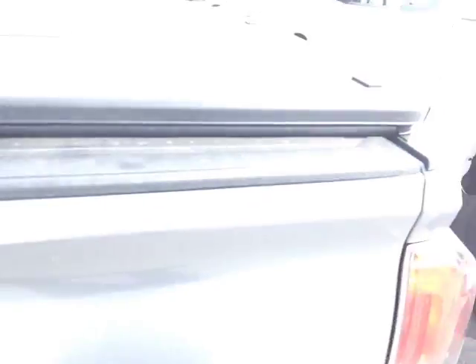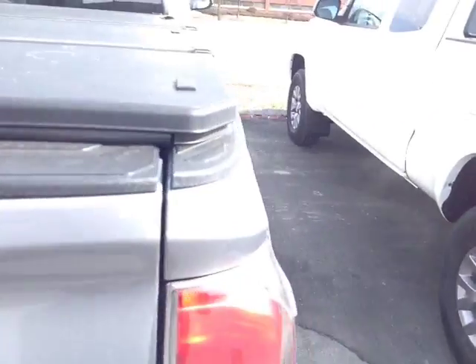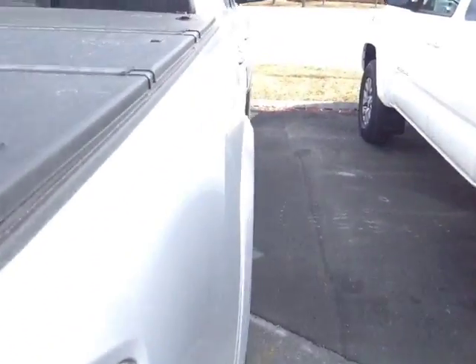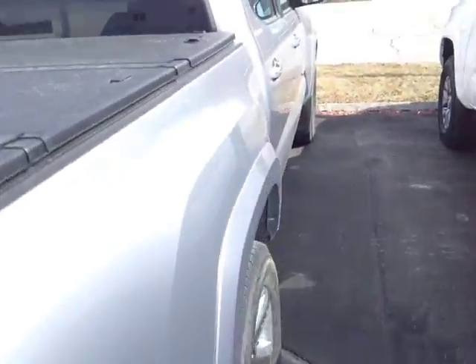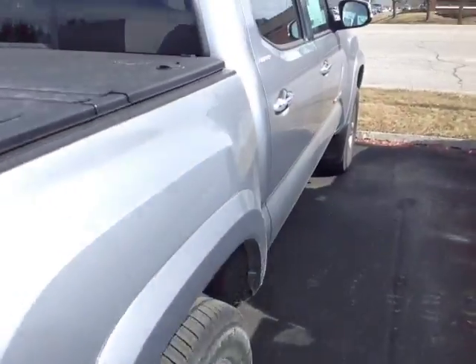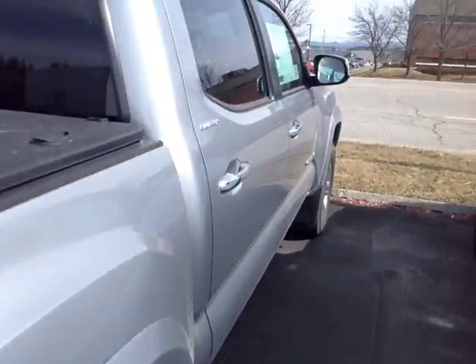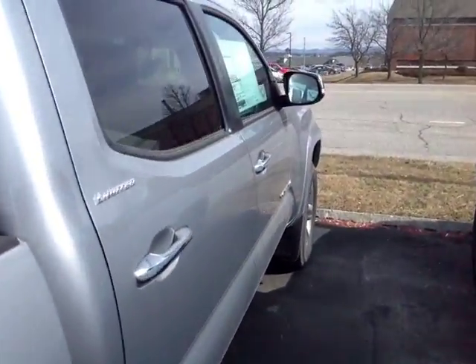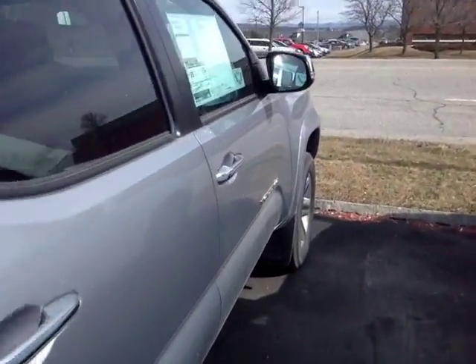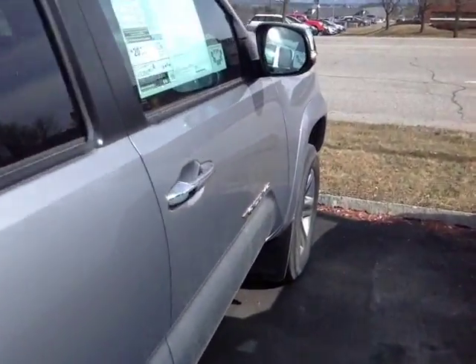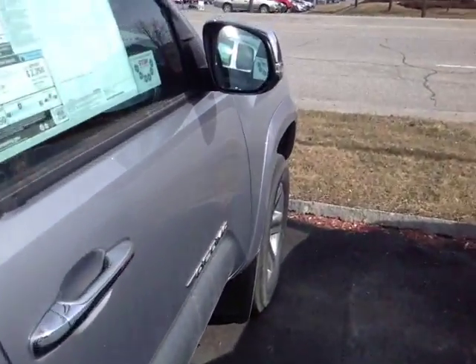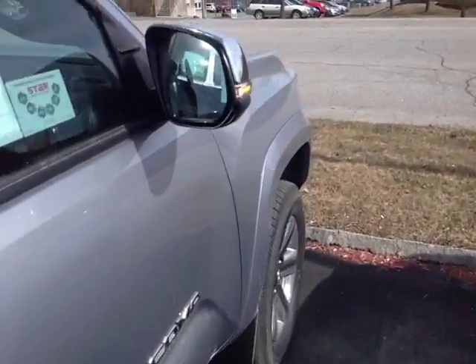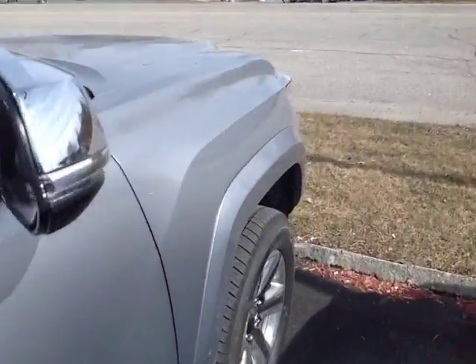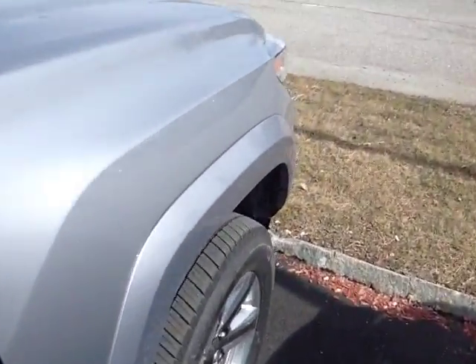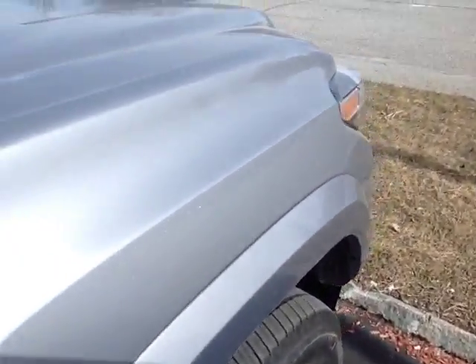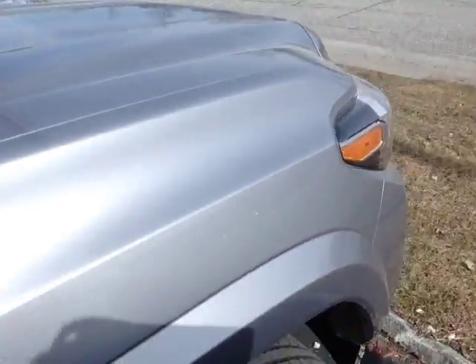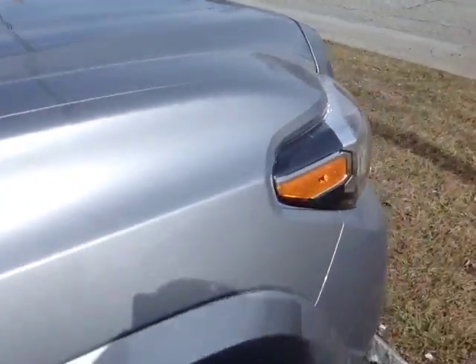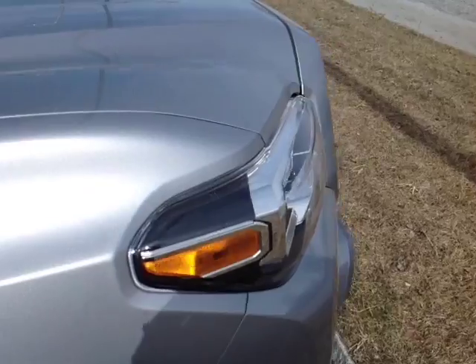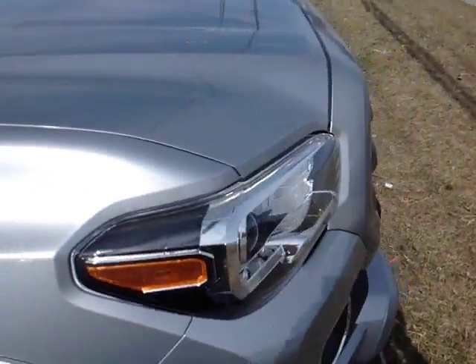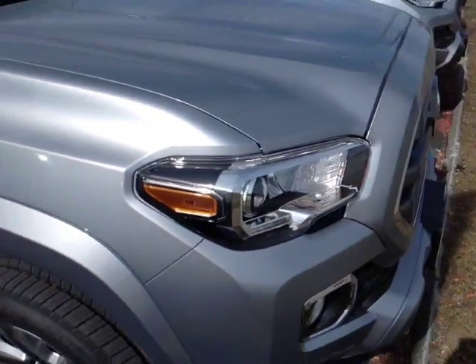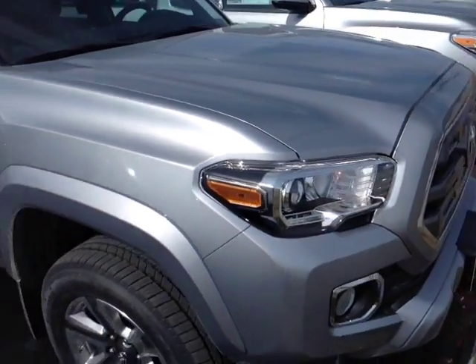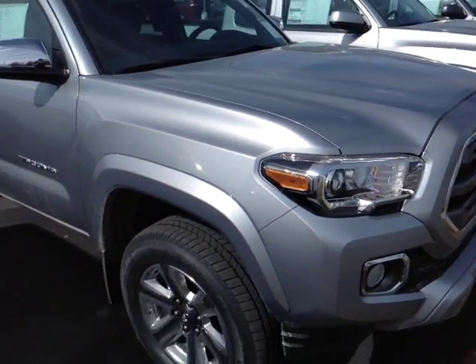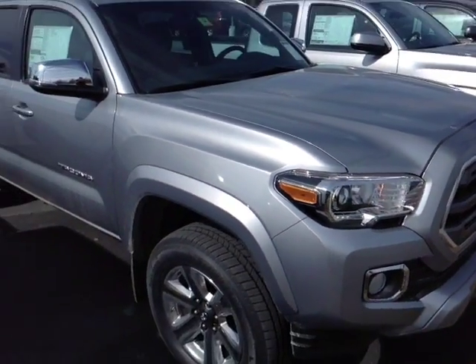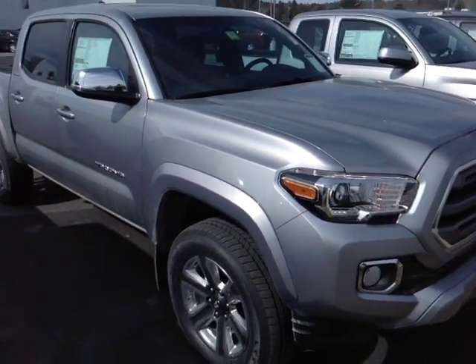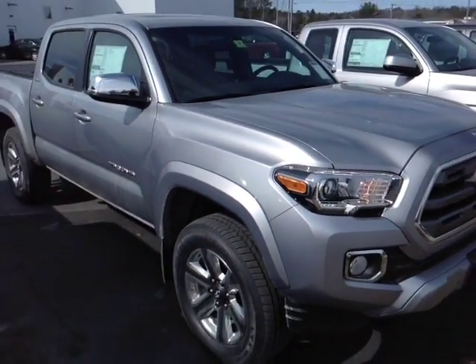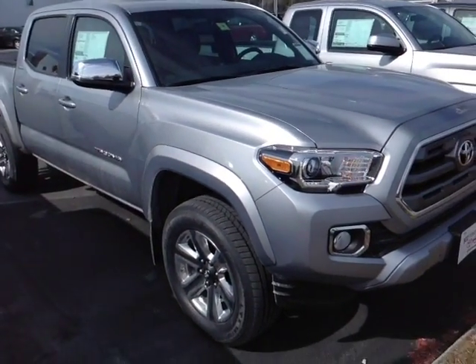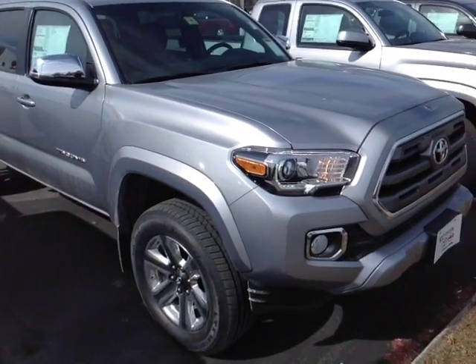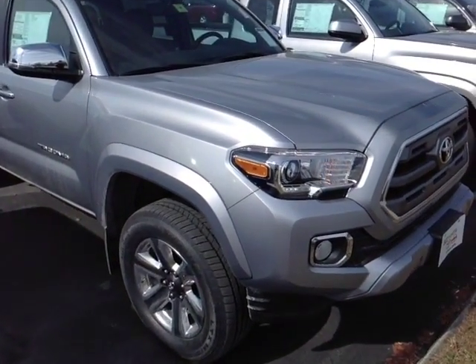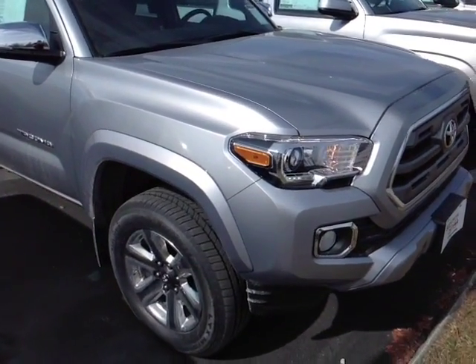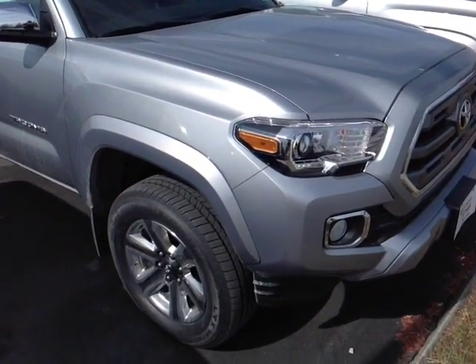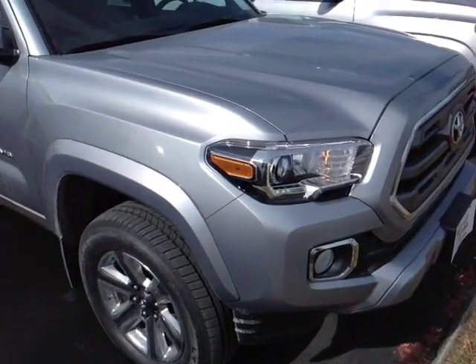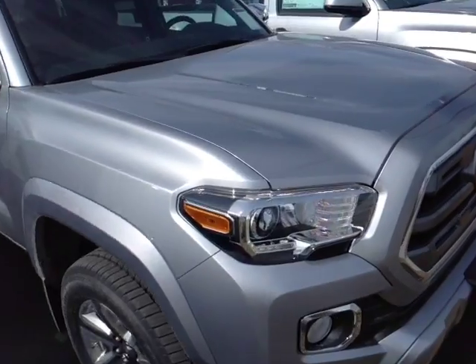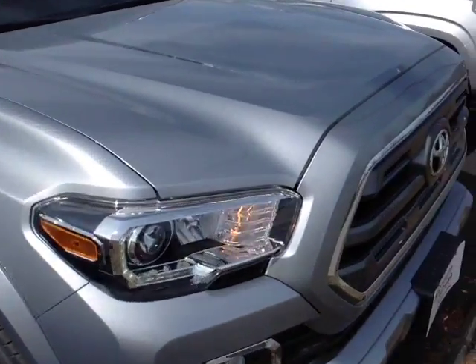This Tacoma is powered by a very responsive 3.5-liter Atkinson Cycle V6, matched up to a 6-speed automatic with a sequential shift mode for easy navigation through the gearbox, and you get up to about 6,800 pounds of towing capacity.